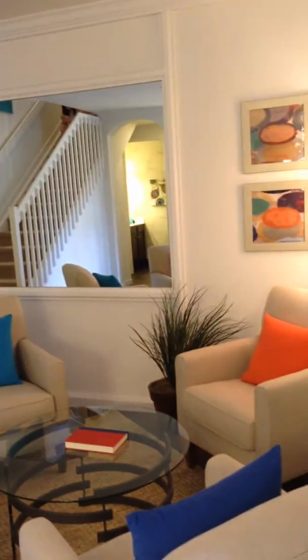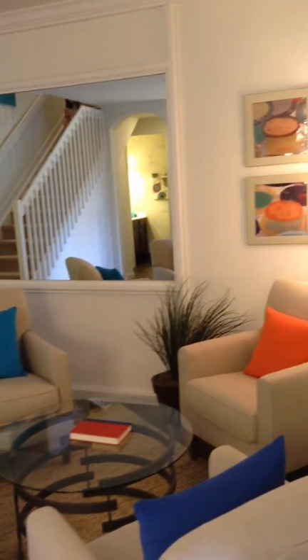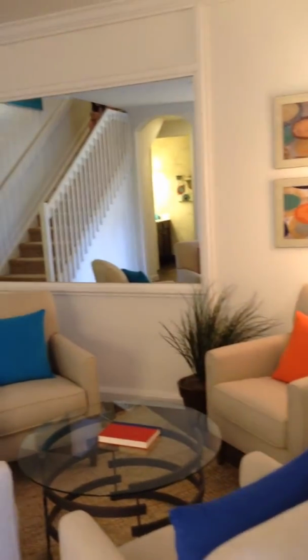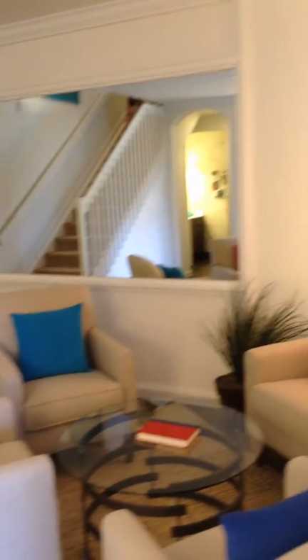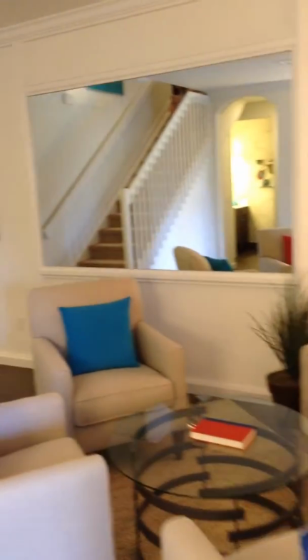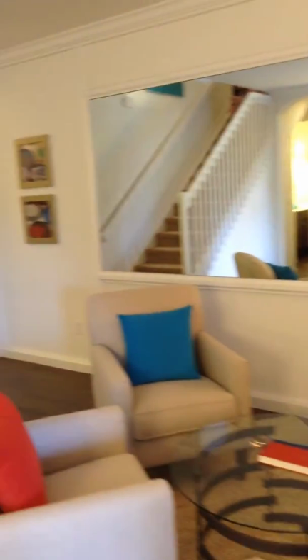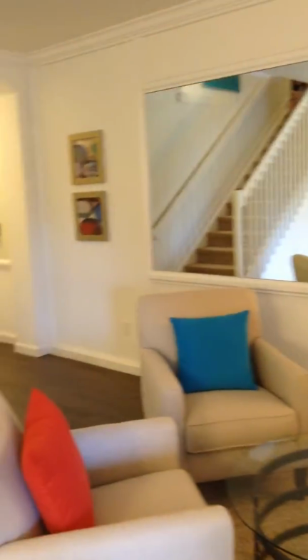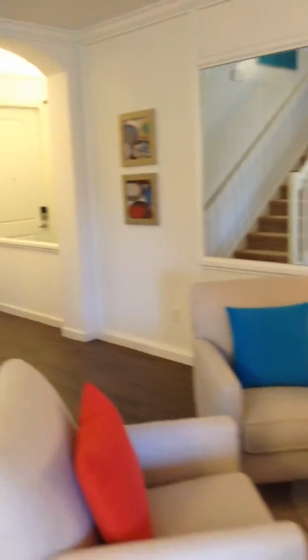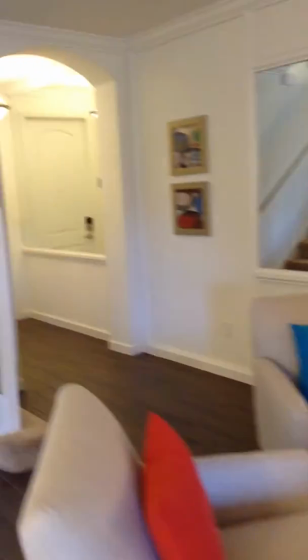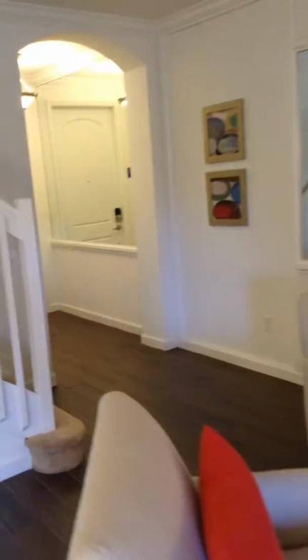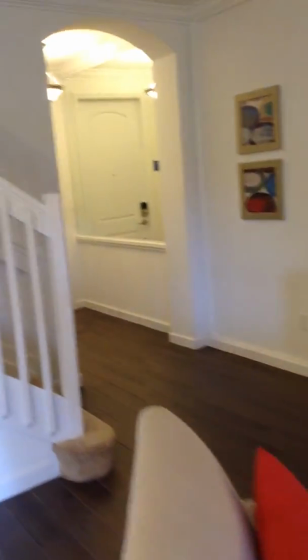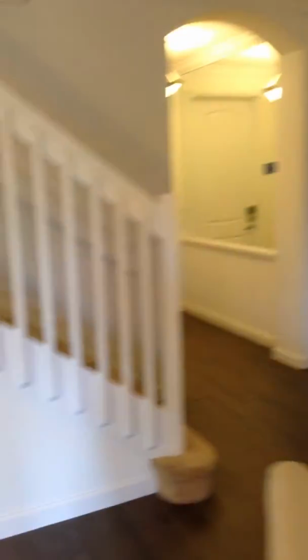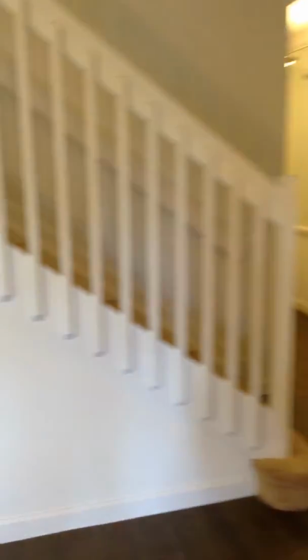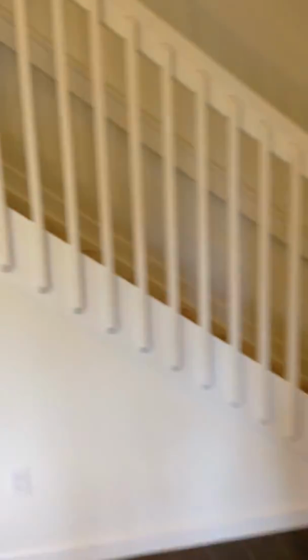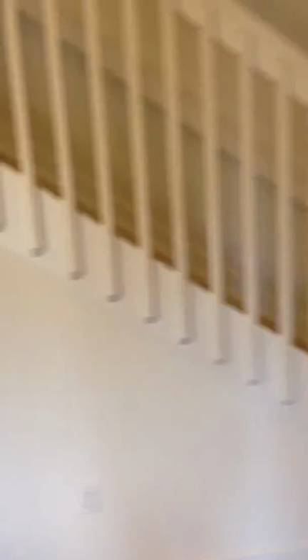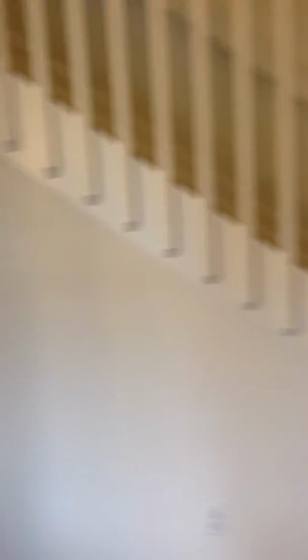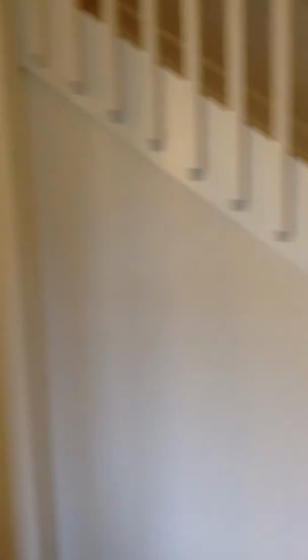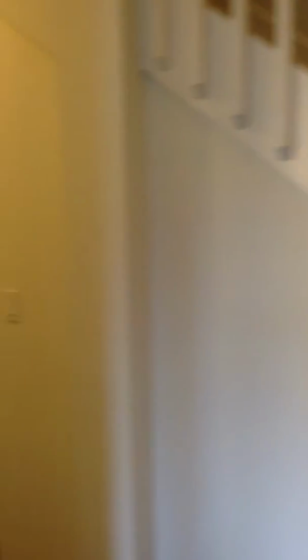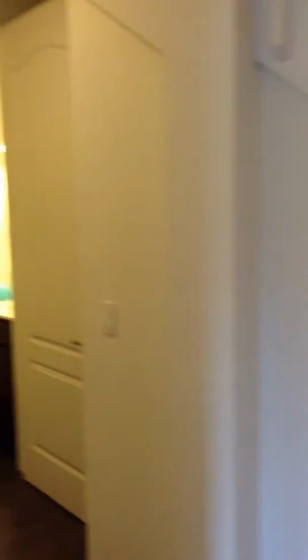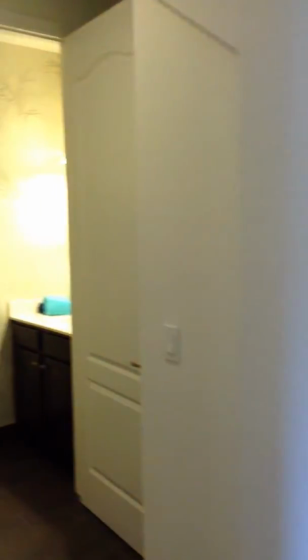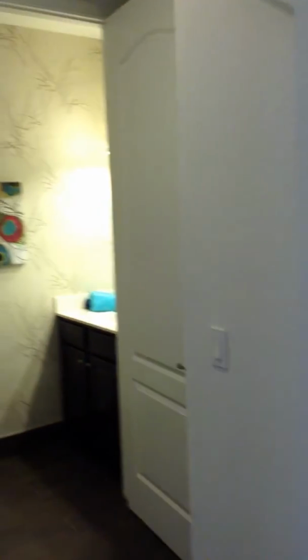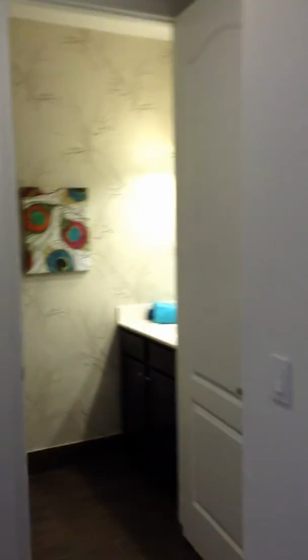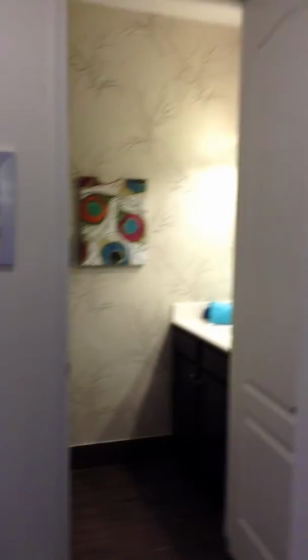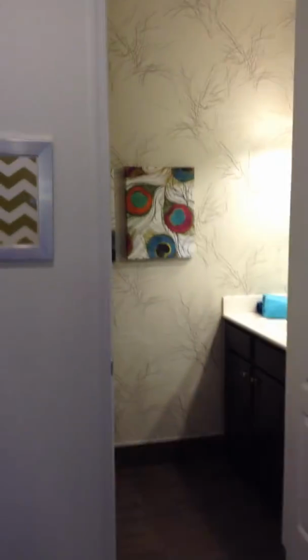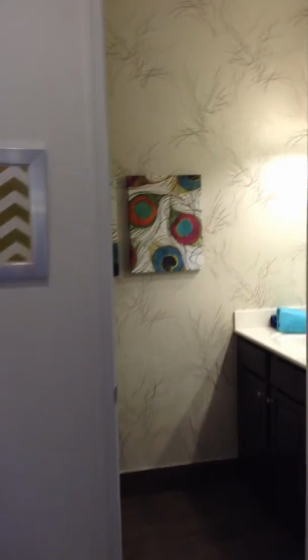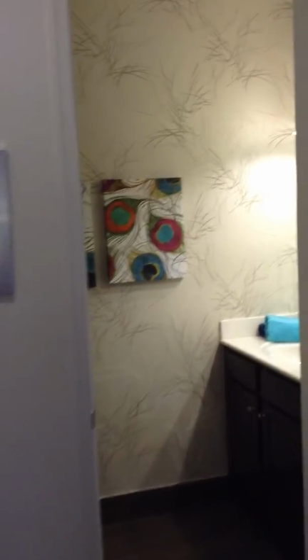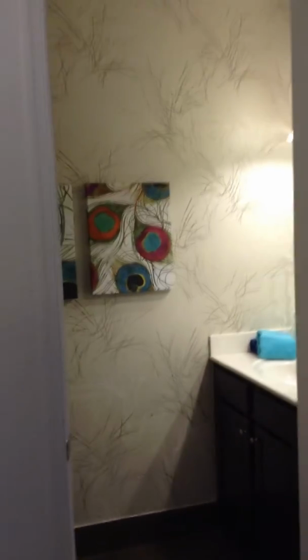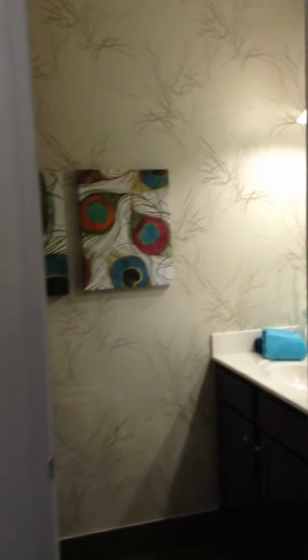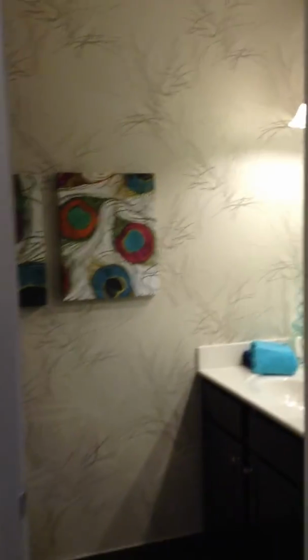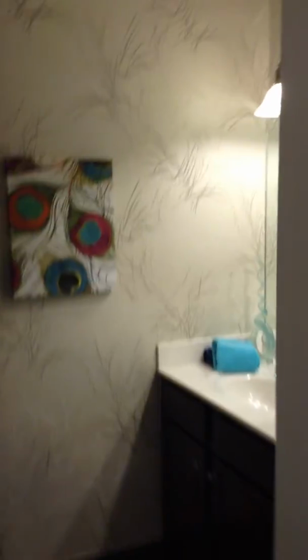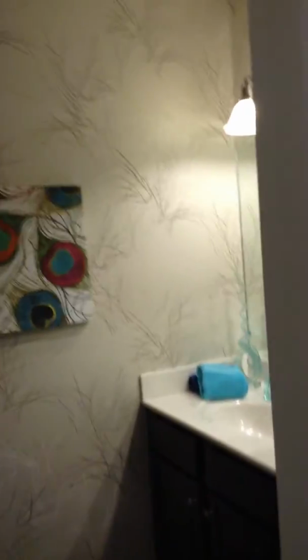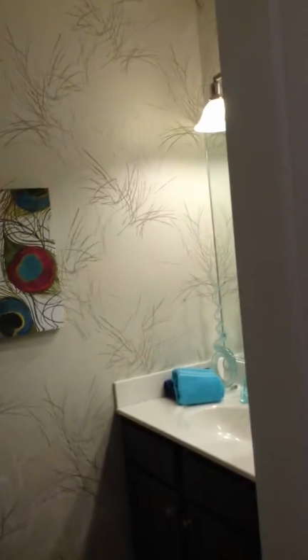When you come into the living room, right down this hallway here is the powder room.